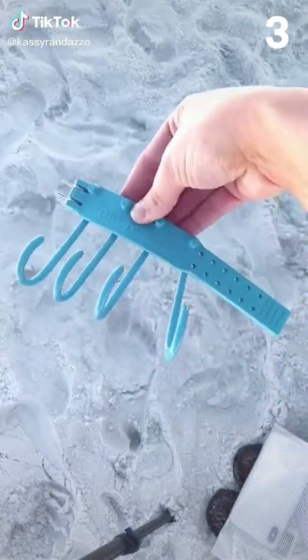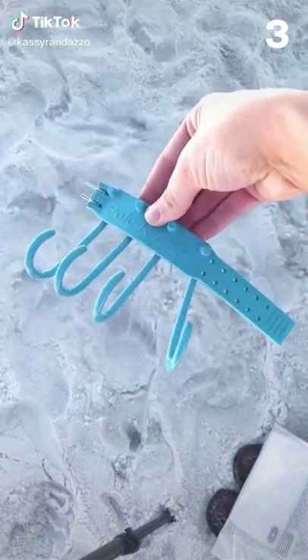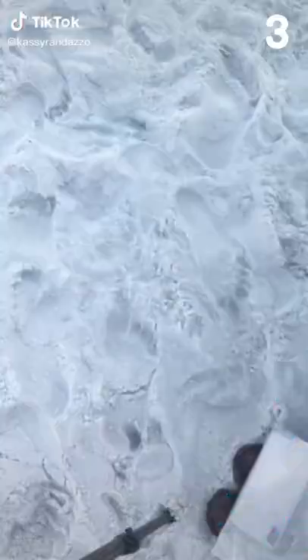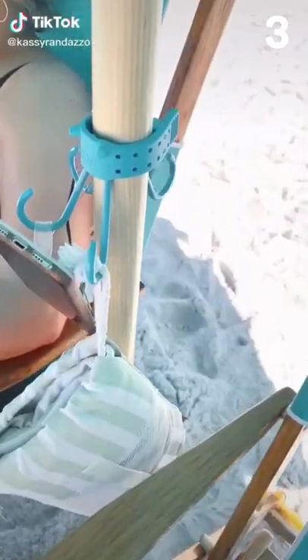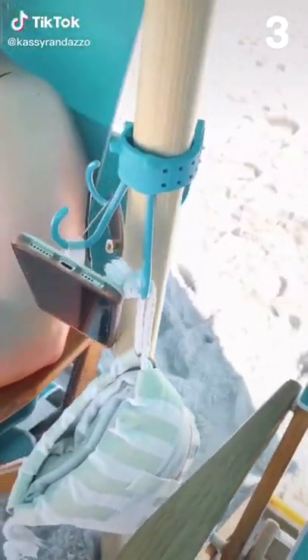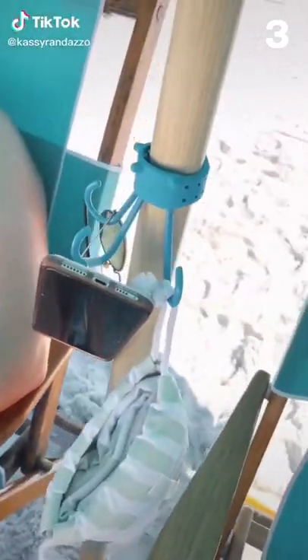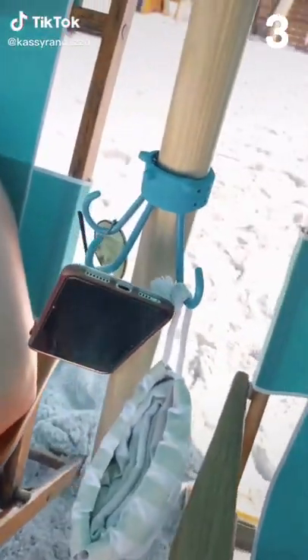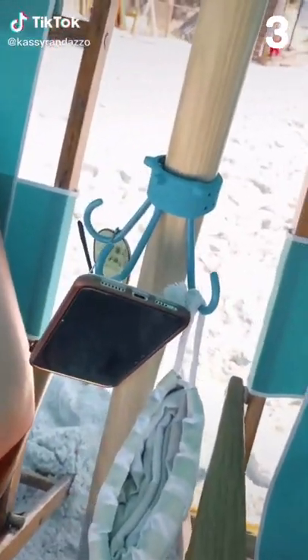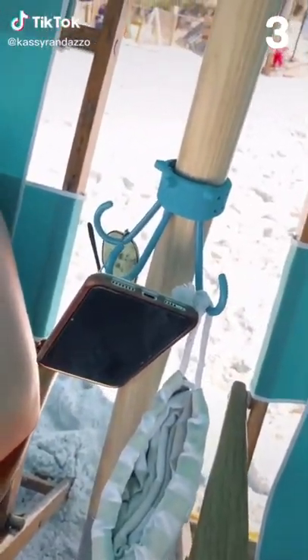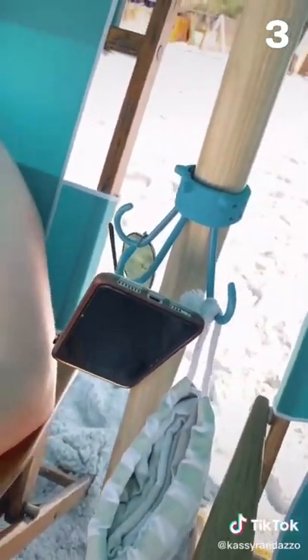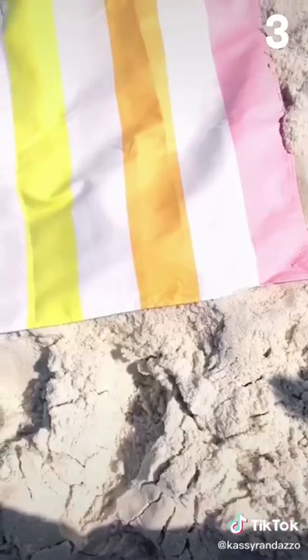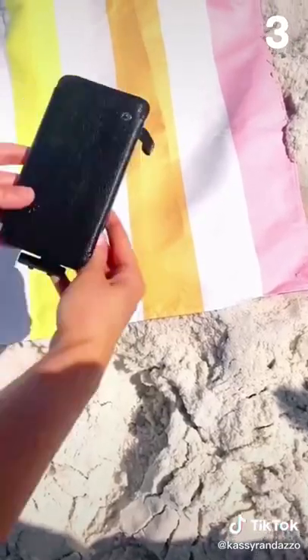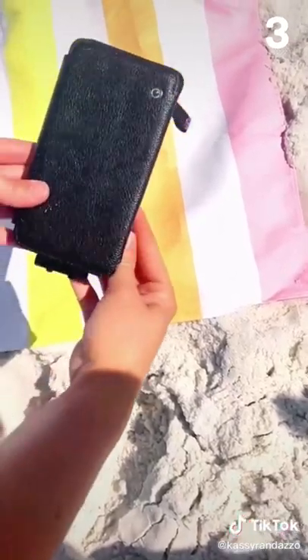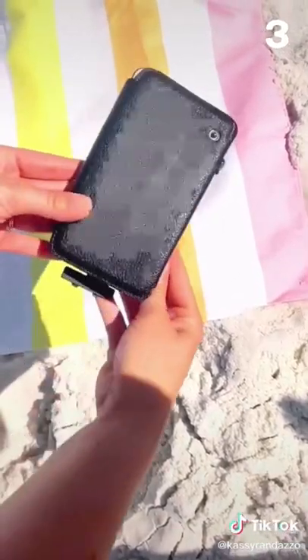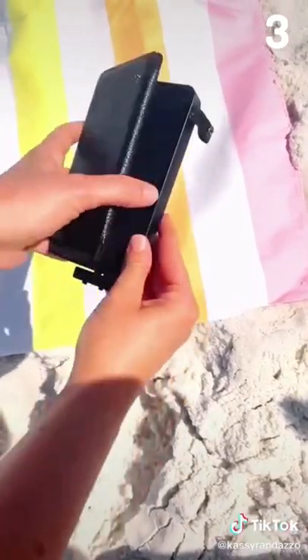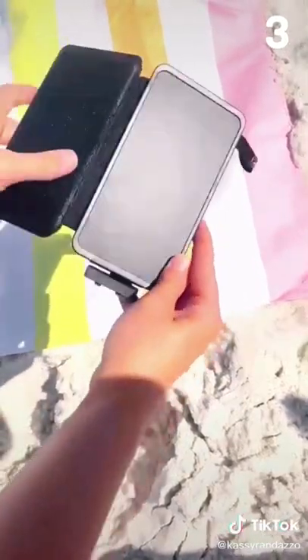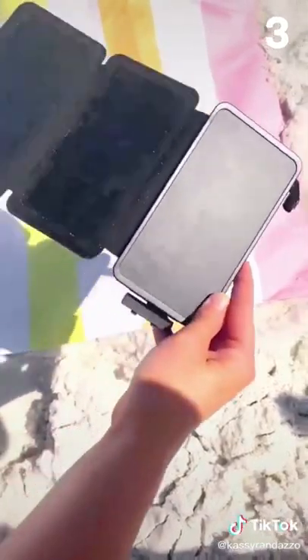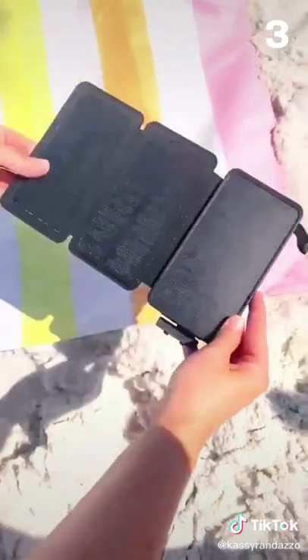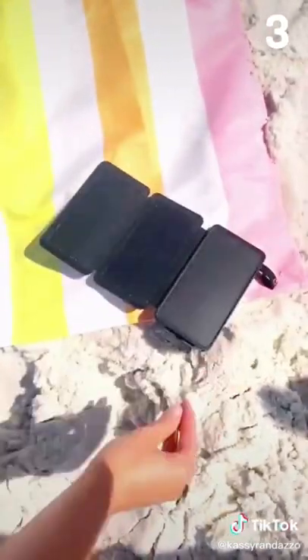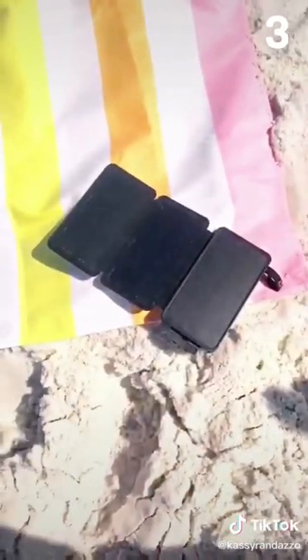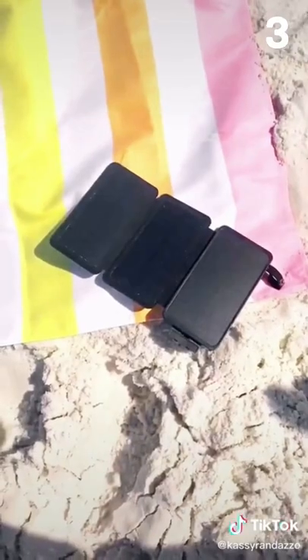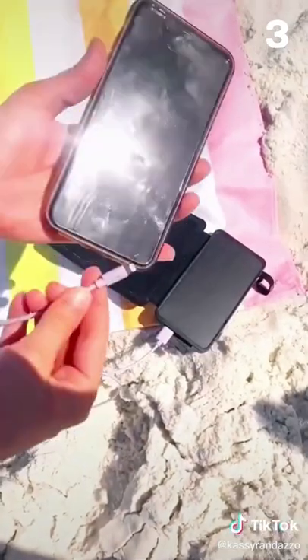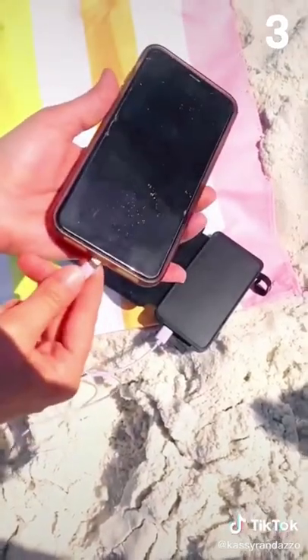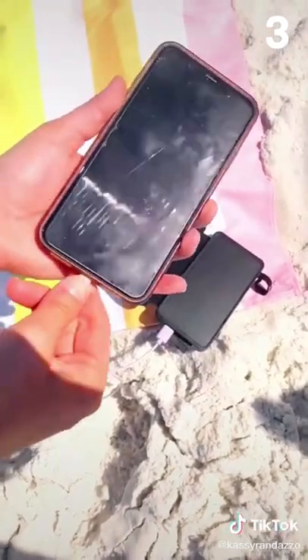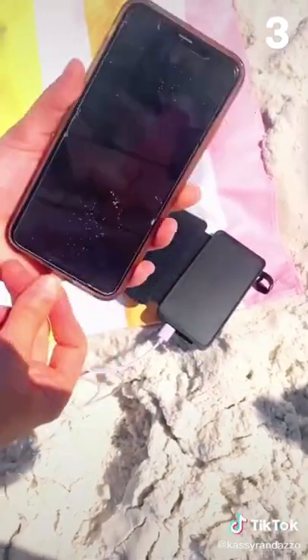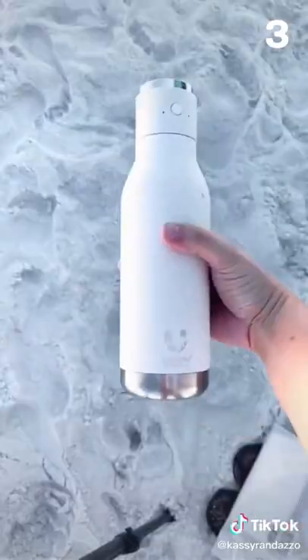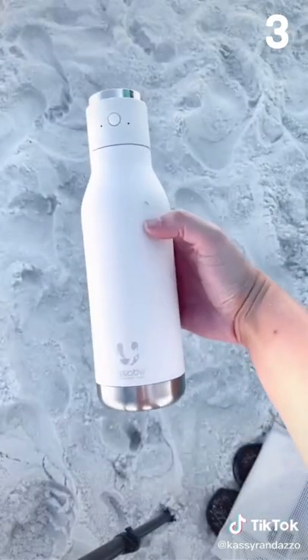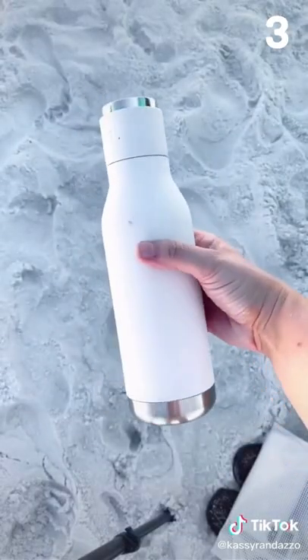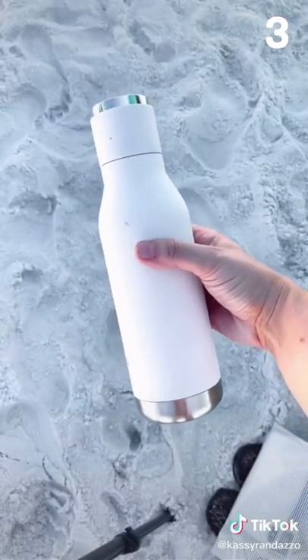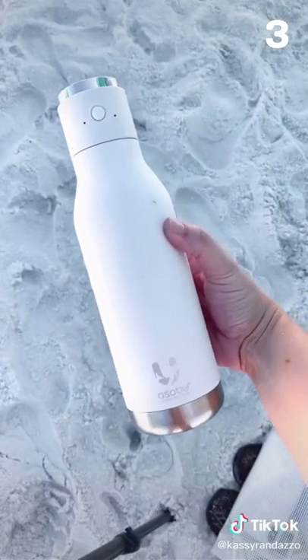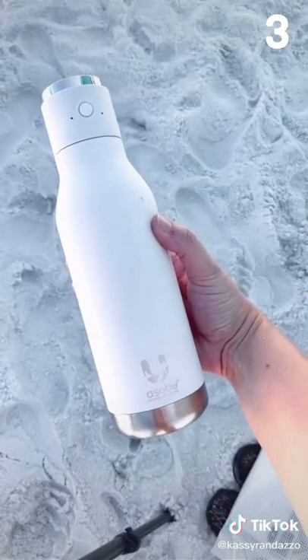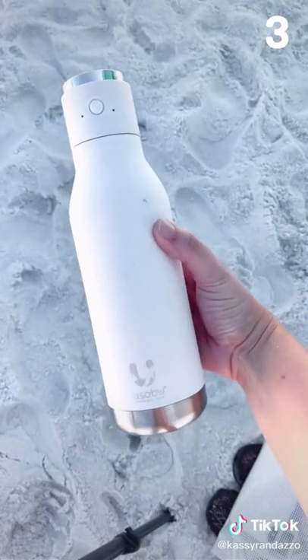Practical beach gadgets you need from Amazon. This umbrella hook wraps around any size umbrella and keeps your delicate items out of the sand. This three-paneled solar charger can charge multiple devices at once. And this water bottle doubles as a Bluetooth speaker.